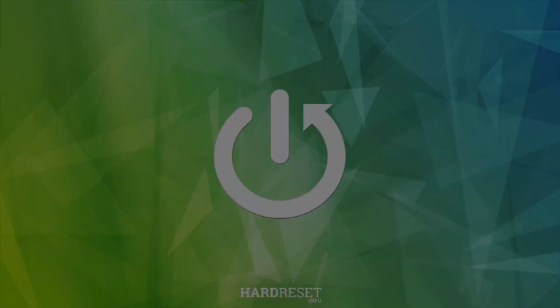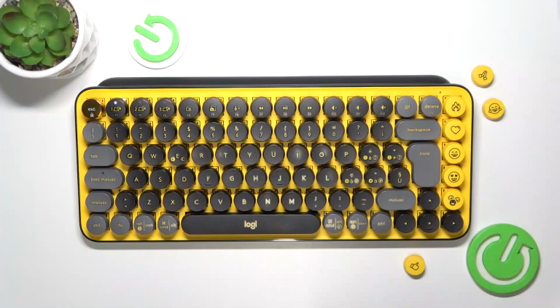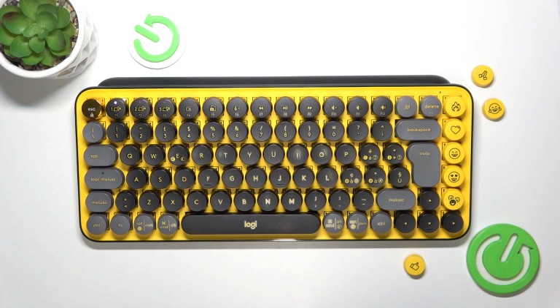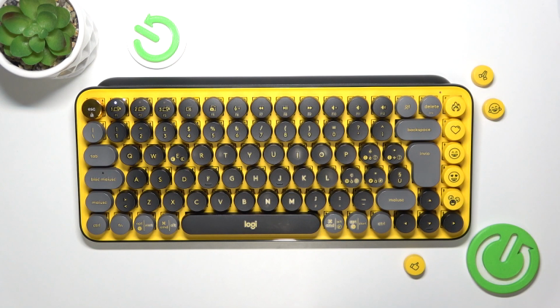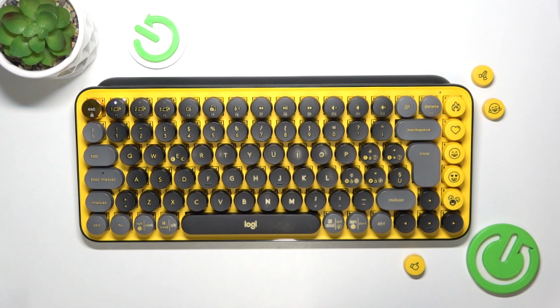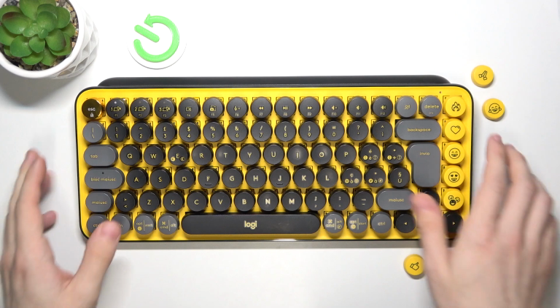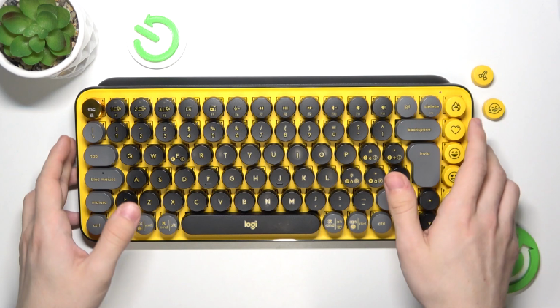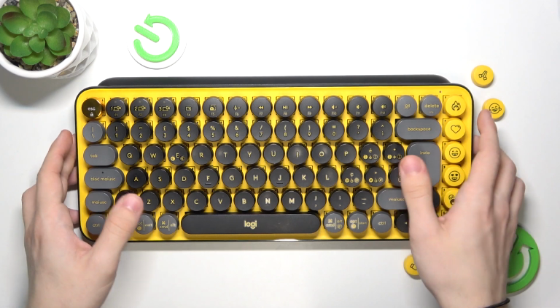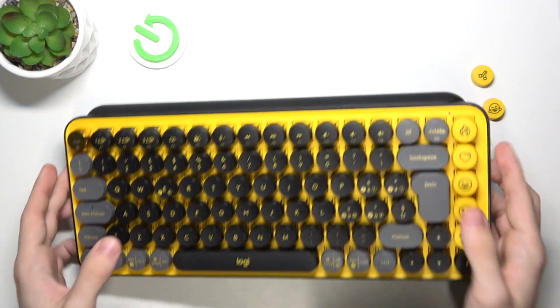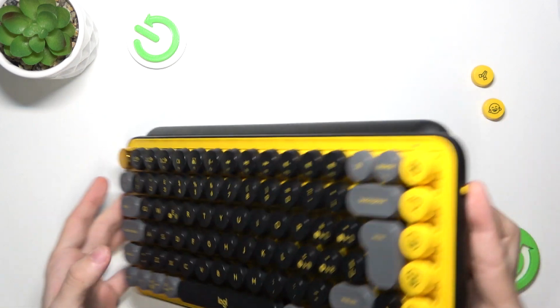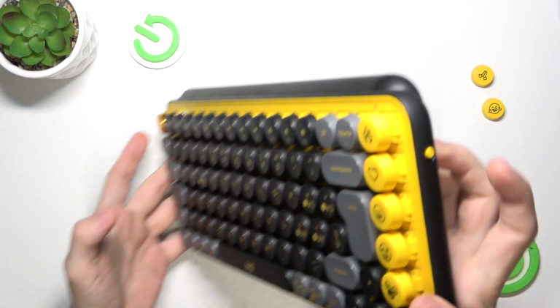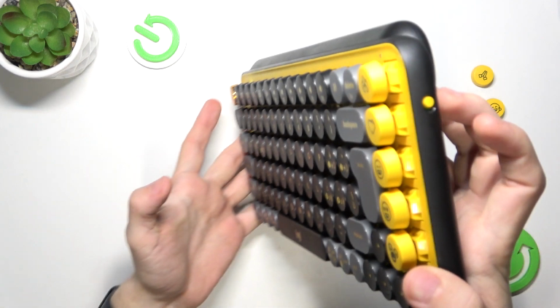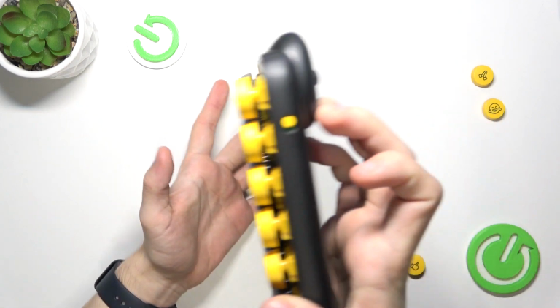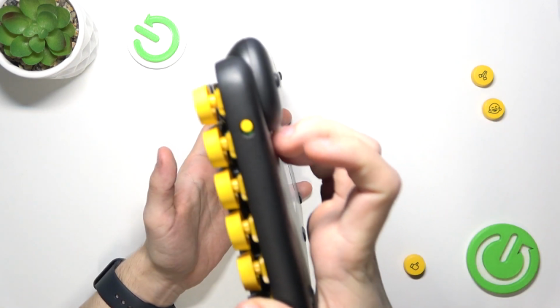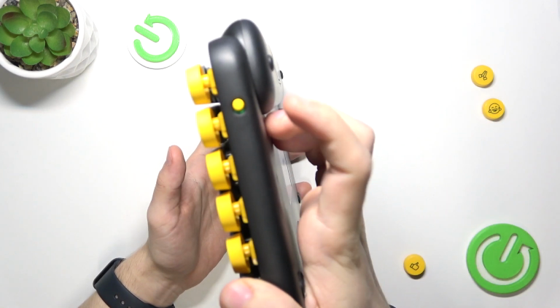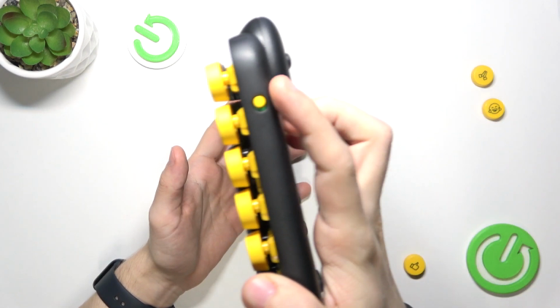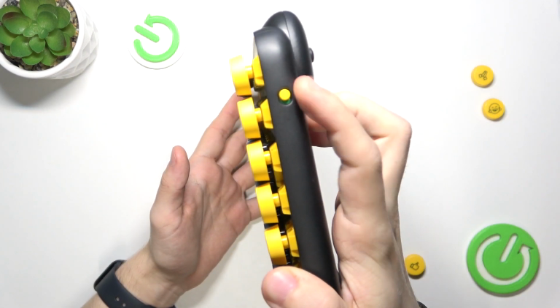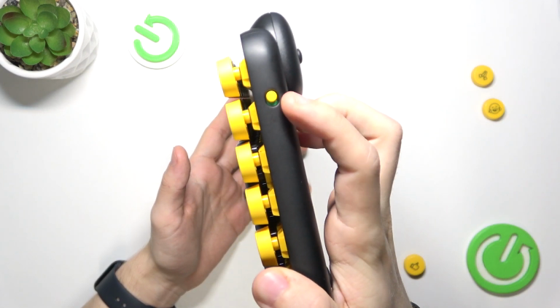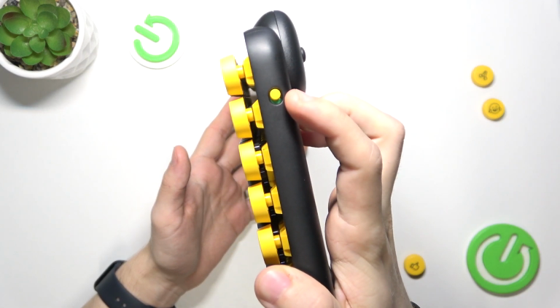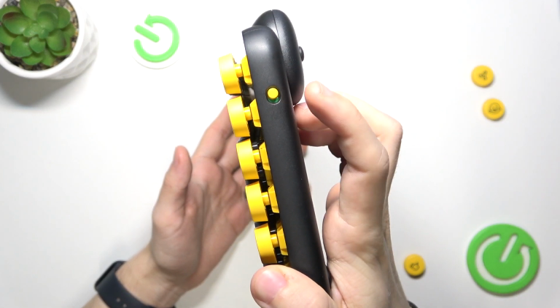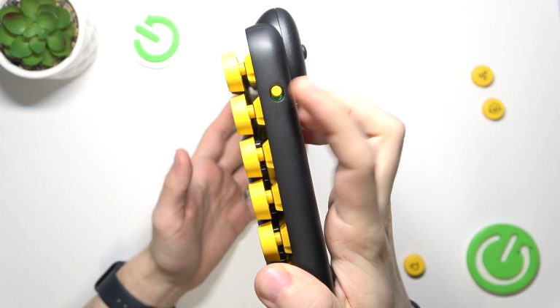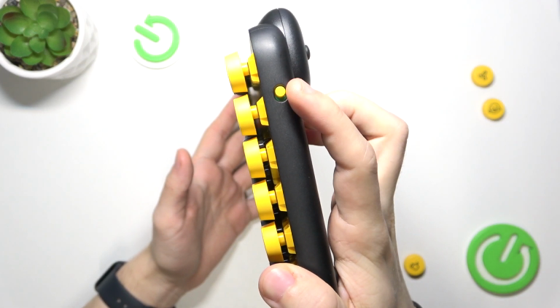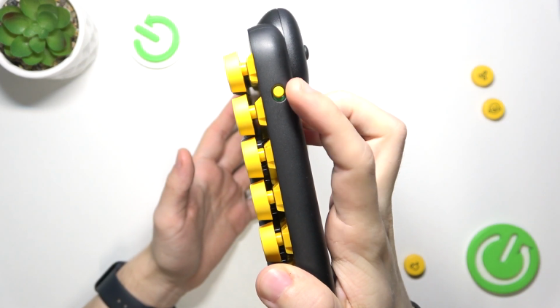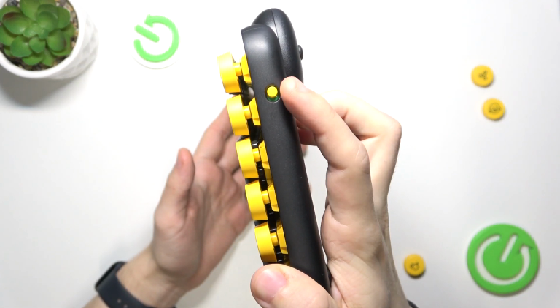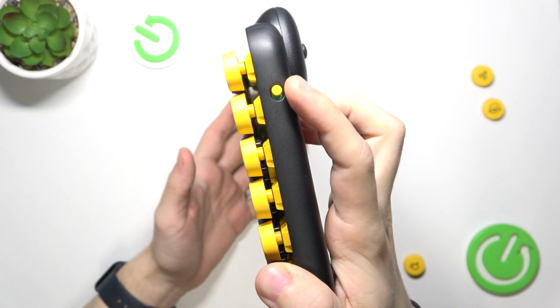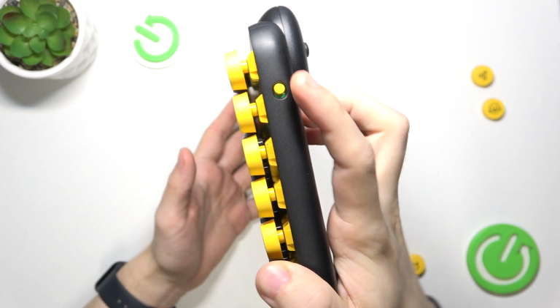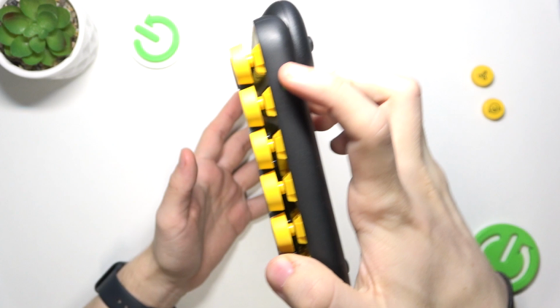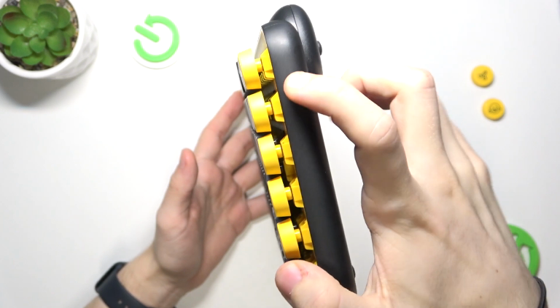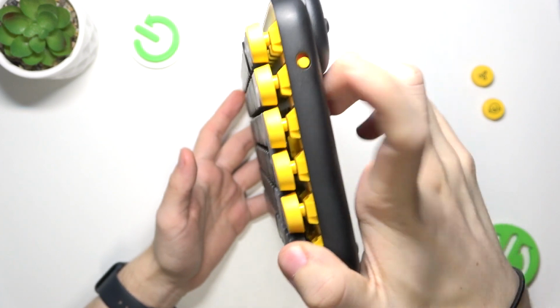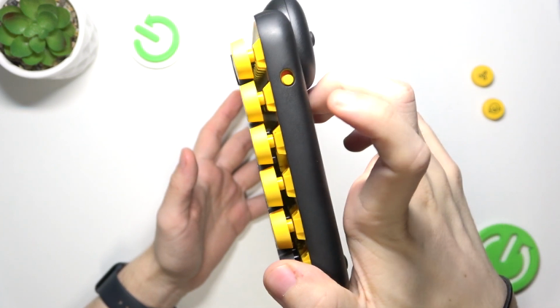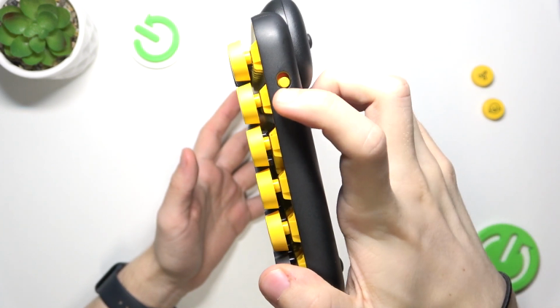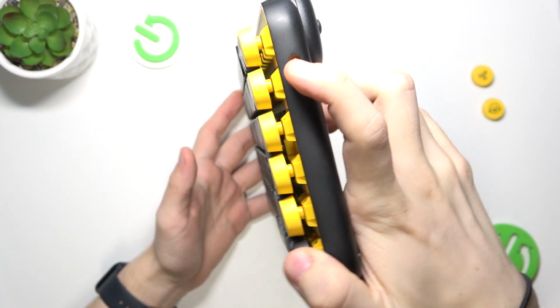To do it, first make sure that your keyboard is turned on, so it has to be on the green side, not on the right one.